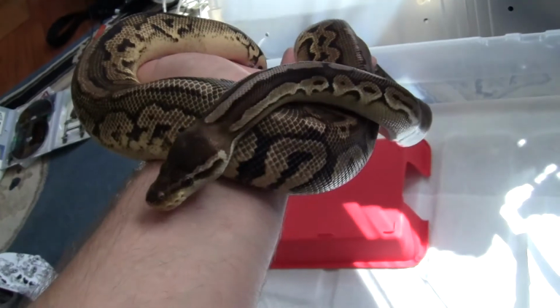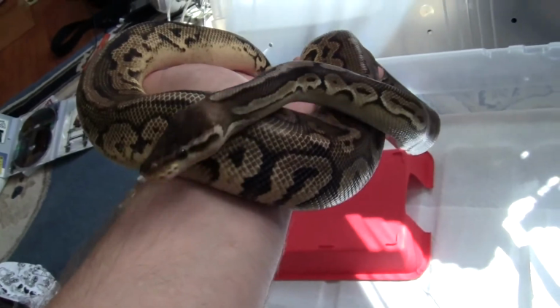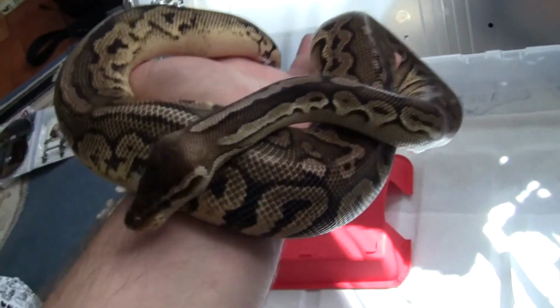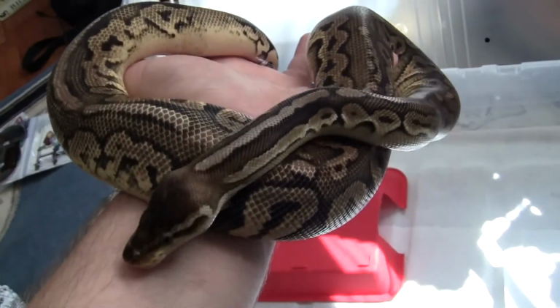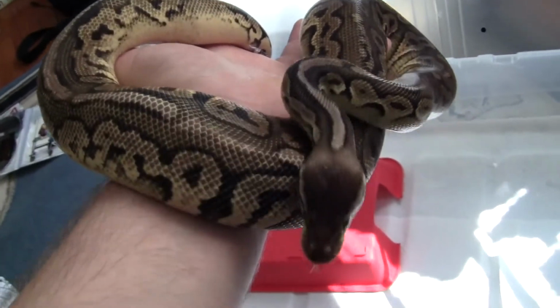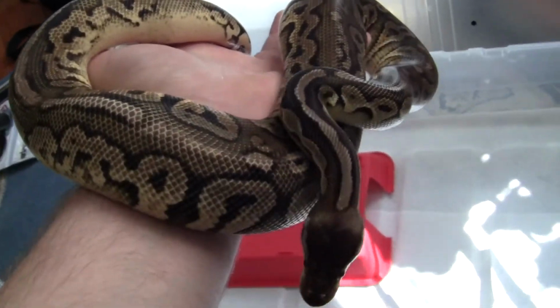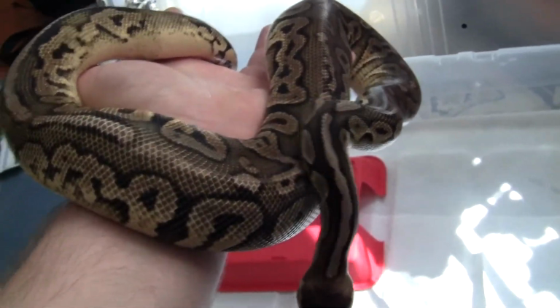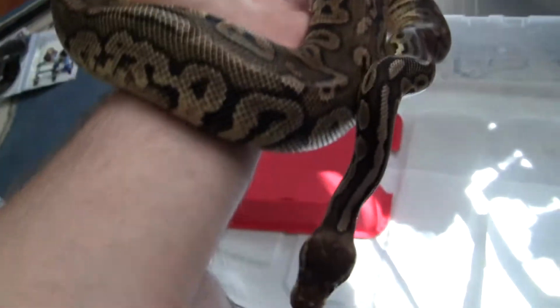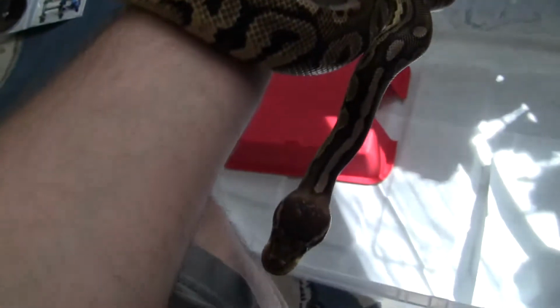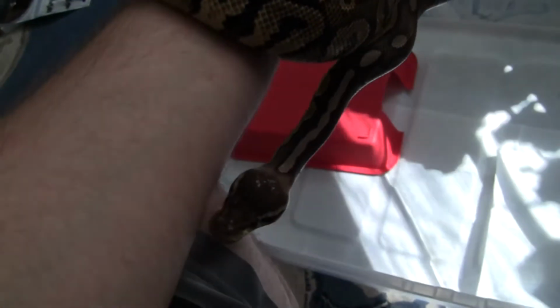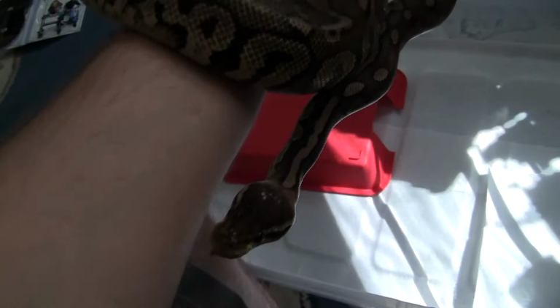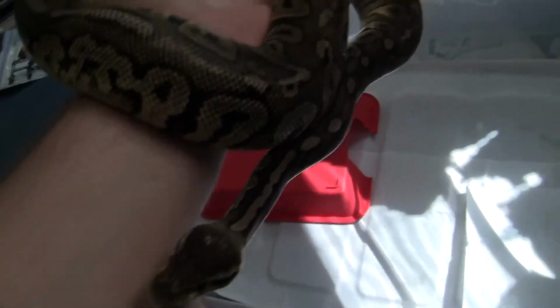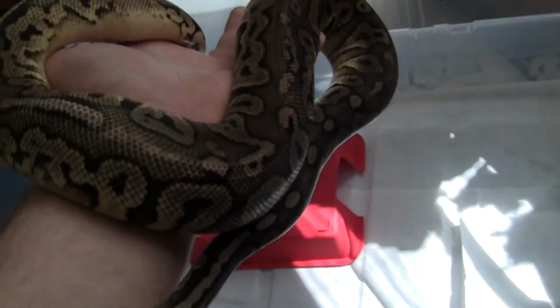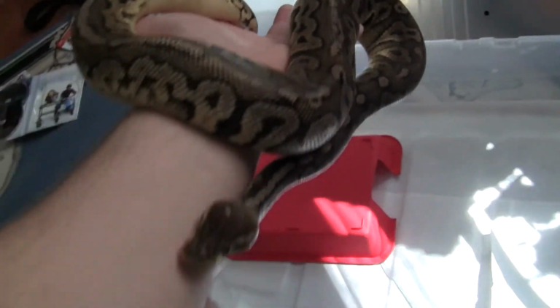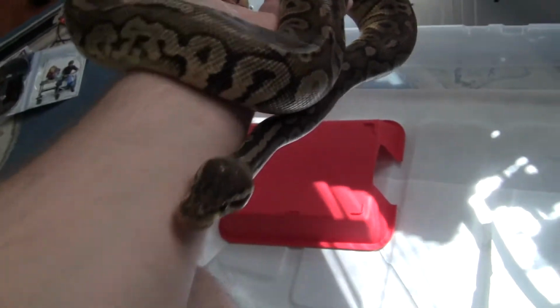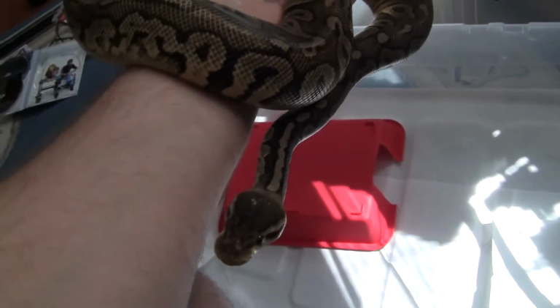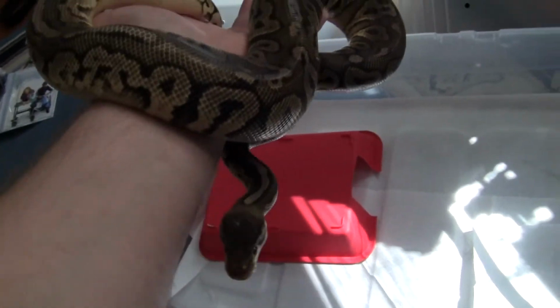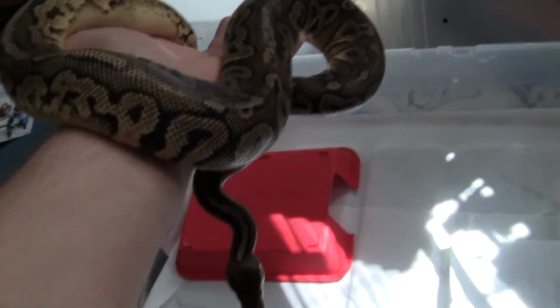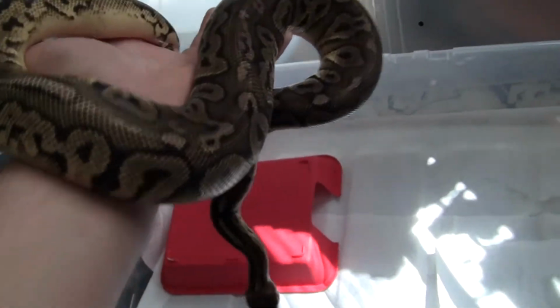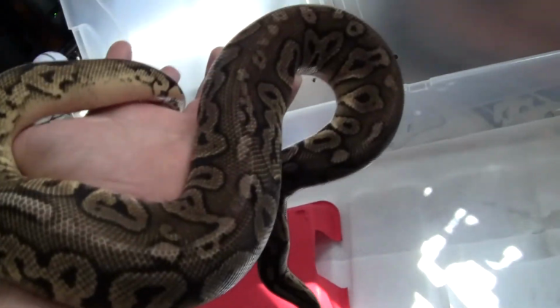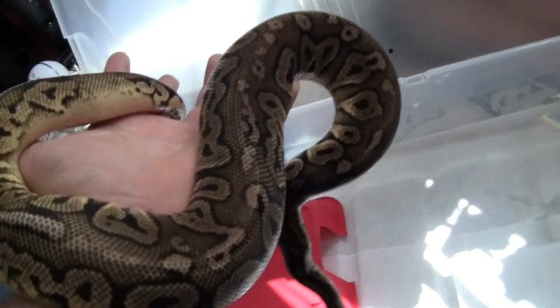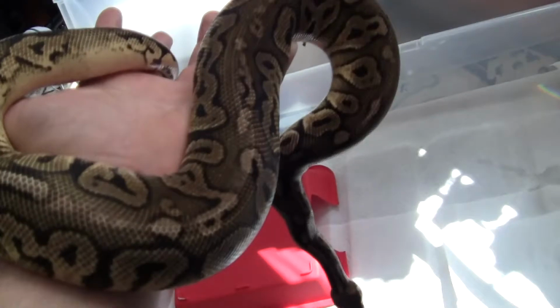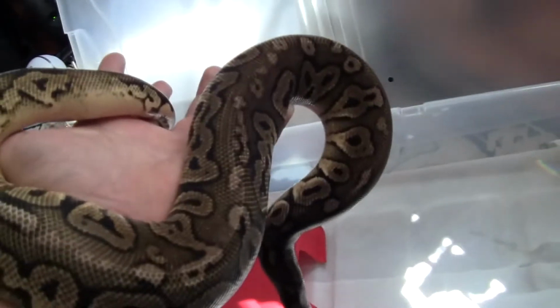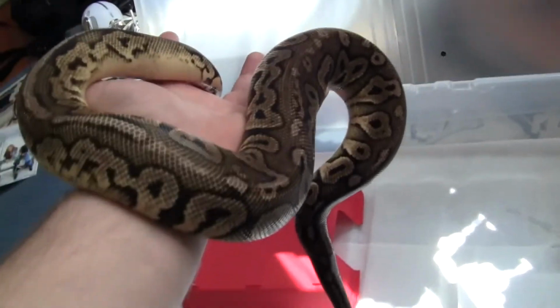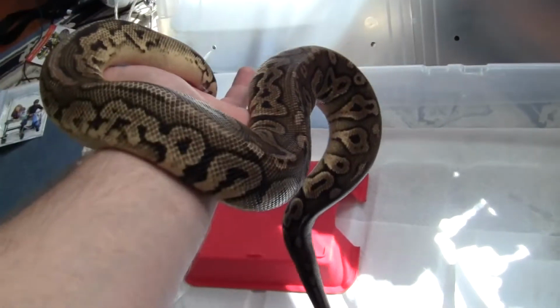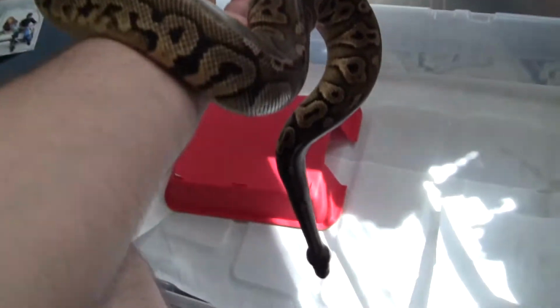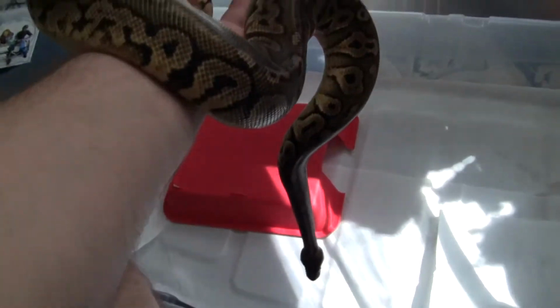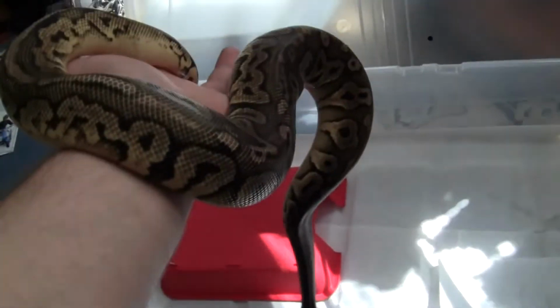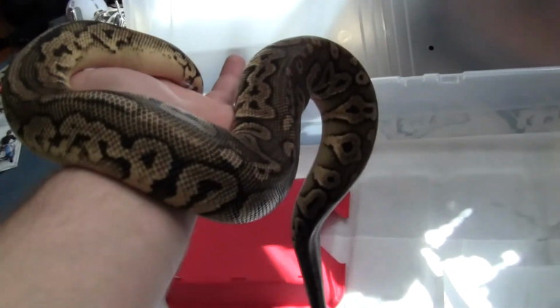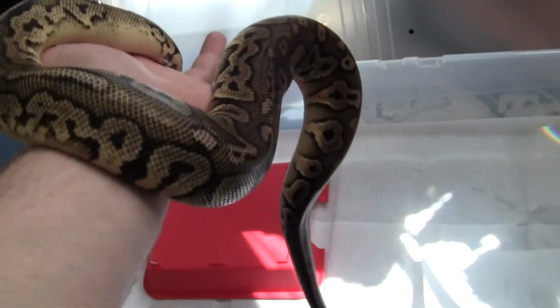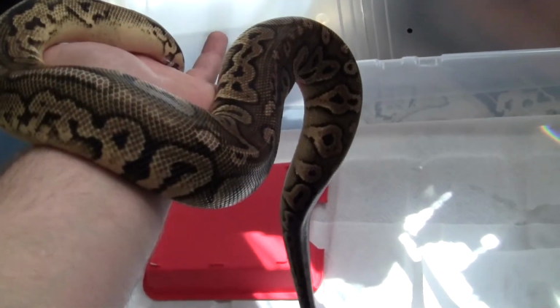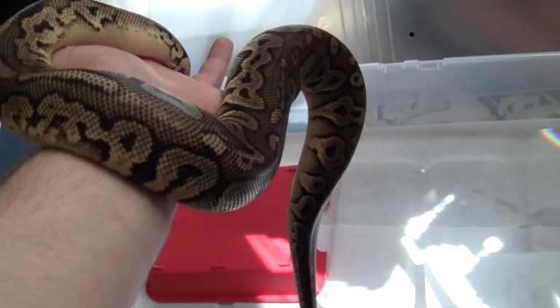Really good looking snake. Going to breed him to the Cine Girl I have, and hope for some silver bullets or whatever they're called. Also get Pewters, Black Pewters, the Super Cineys, Pastels, Black Pastels, and Cineys.